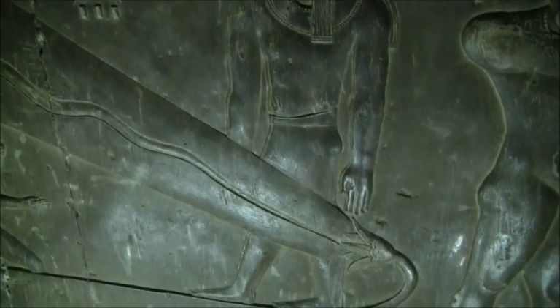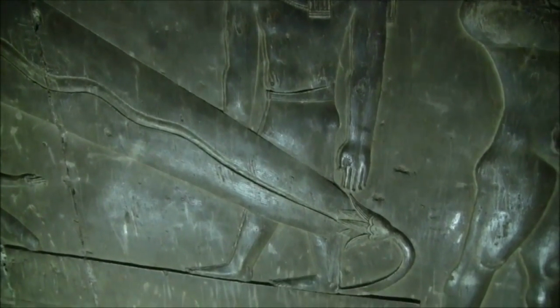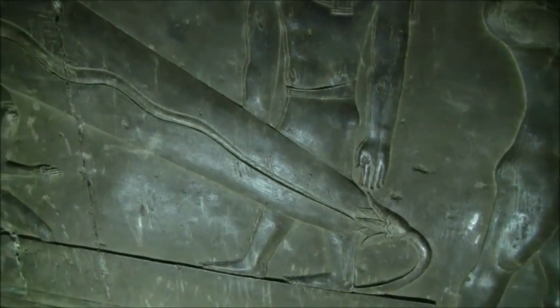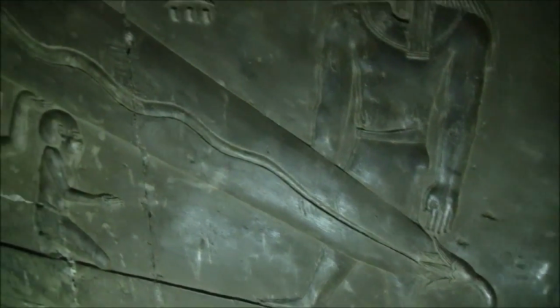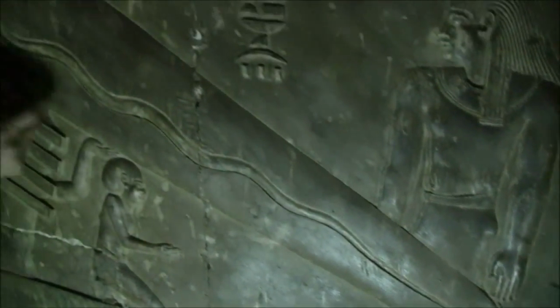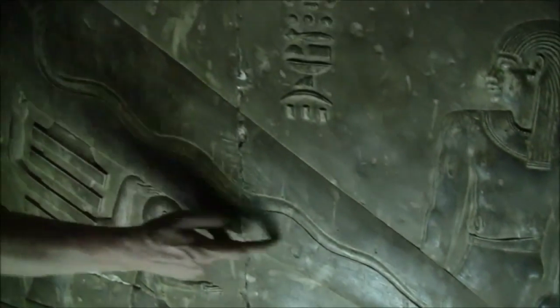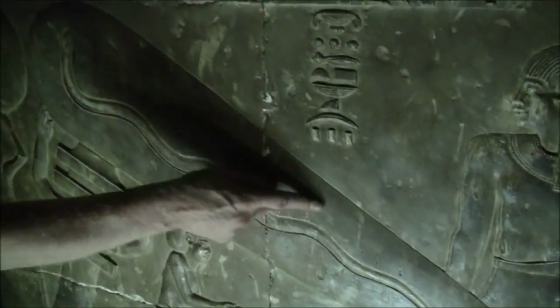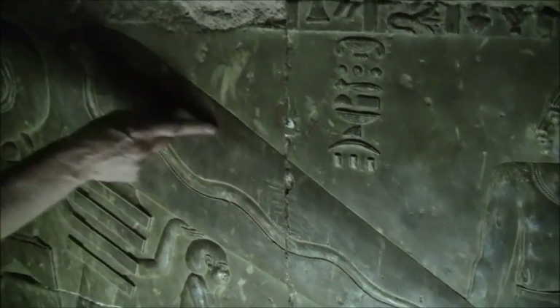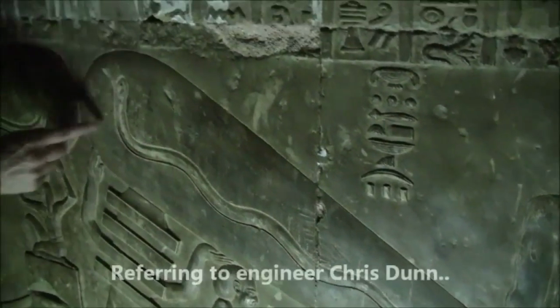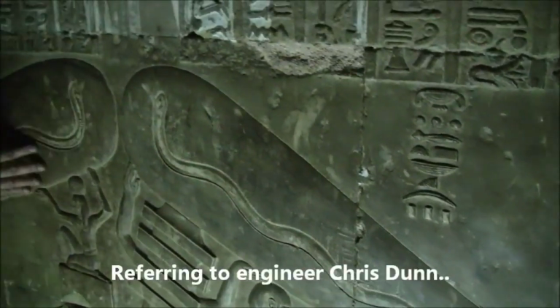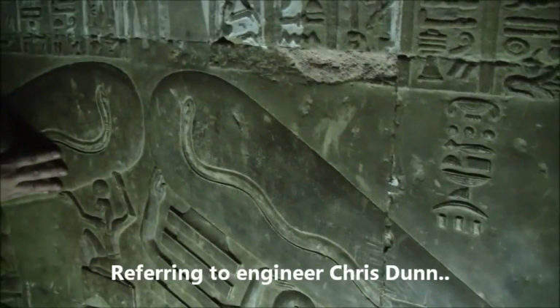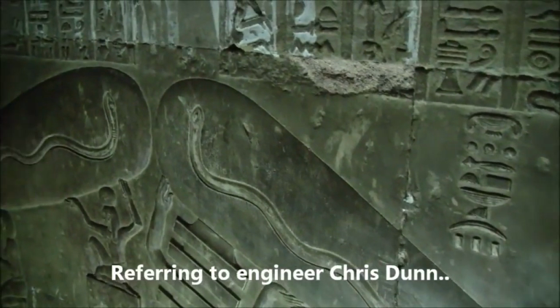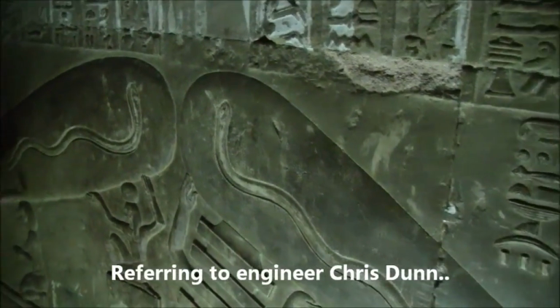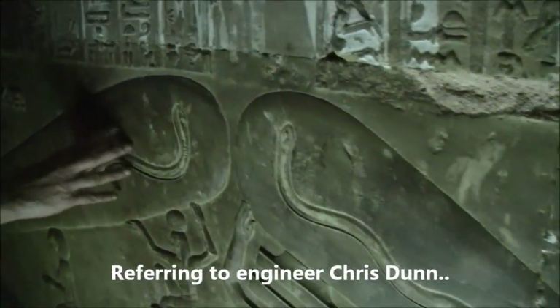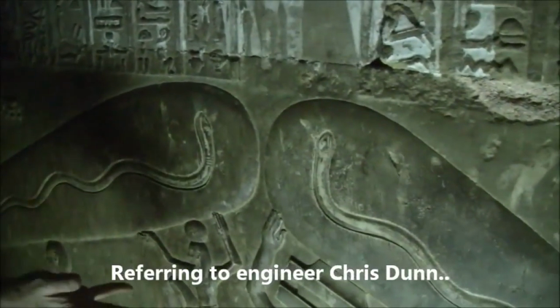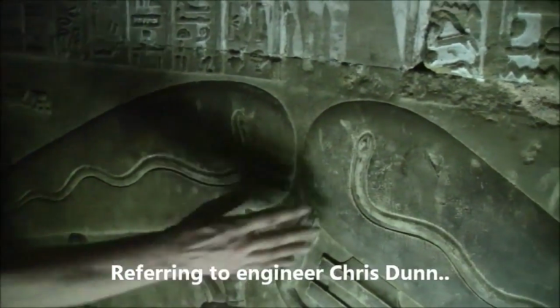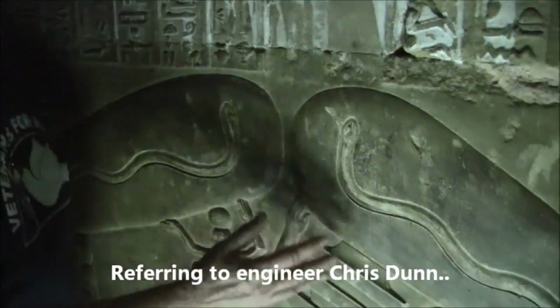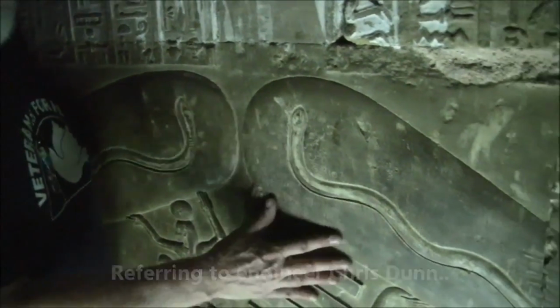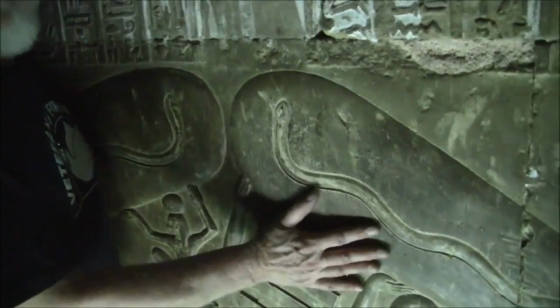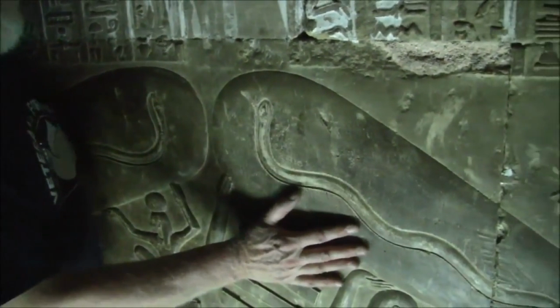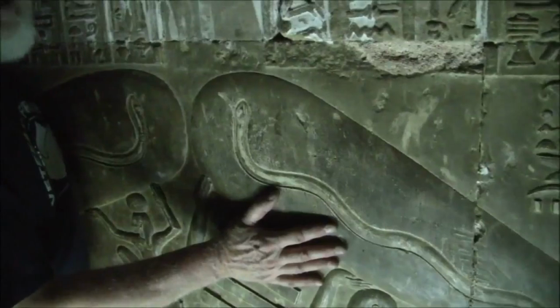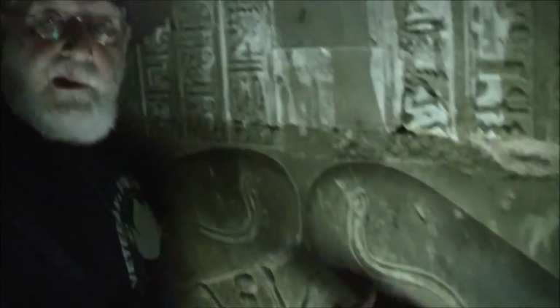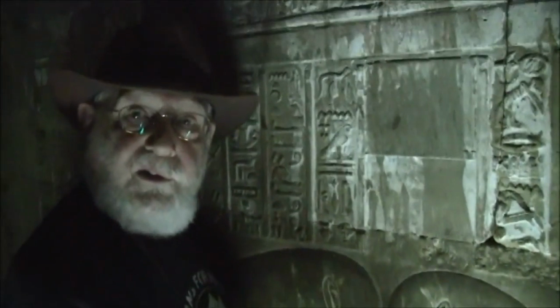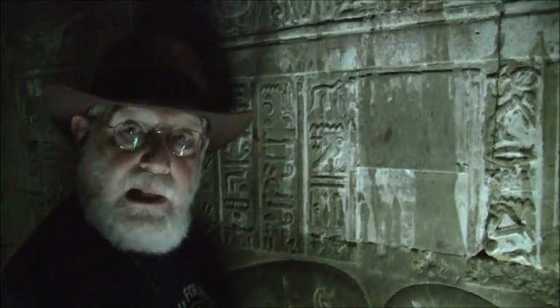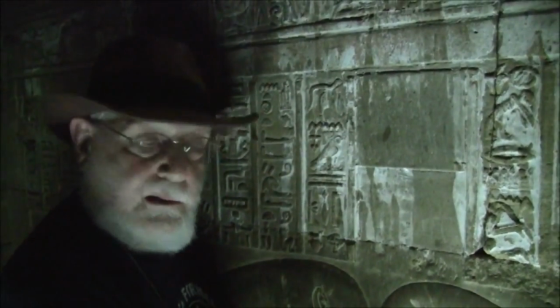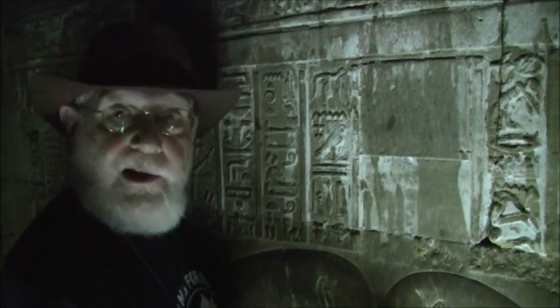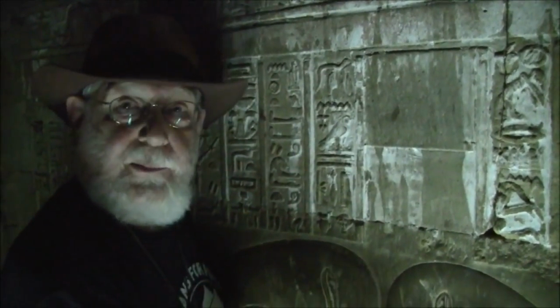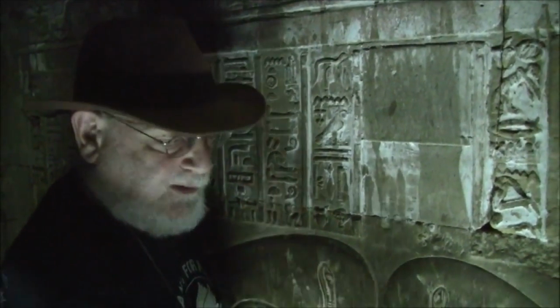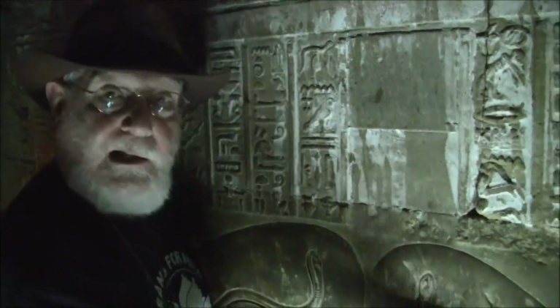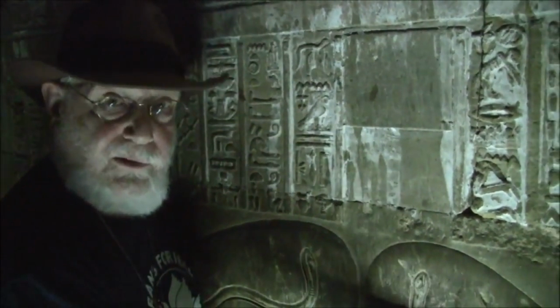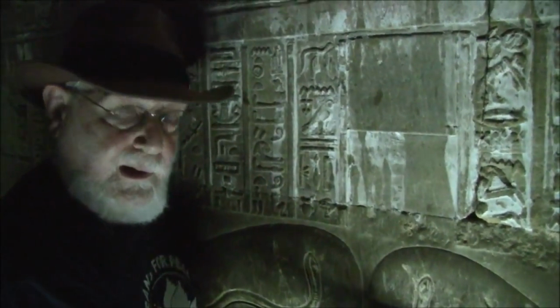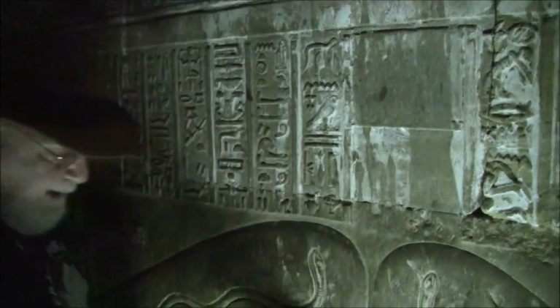Showing here what Chris first pointed out in 1998 in the Giza Power Plant — this is a Crookes tube, obviously. Again, some people will say that this is just symbolic. Why does it have to be? This shows a knowledge of electricity that was there.